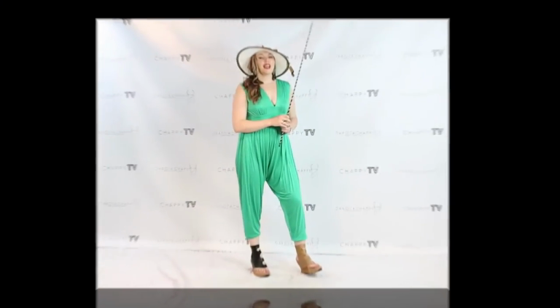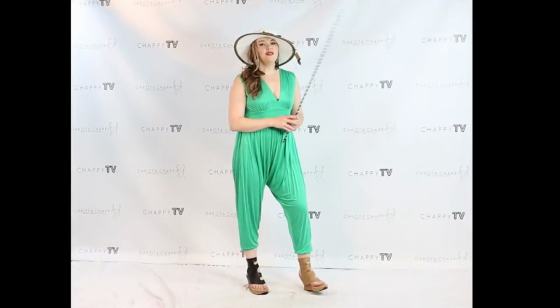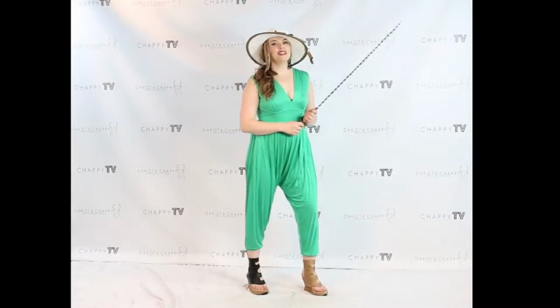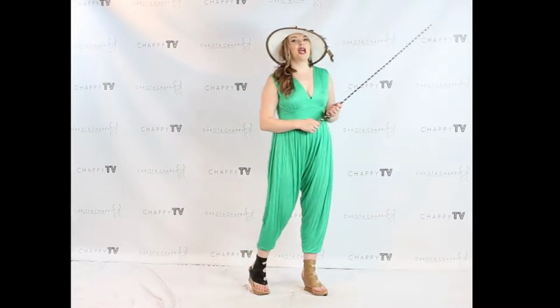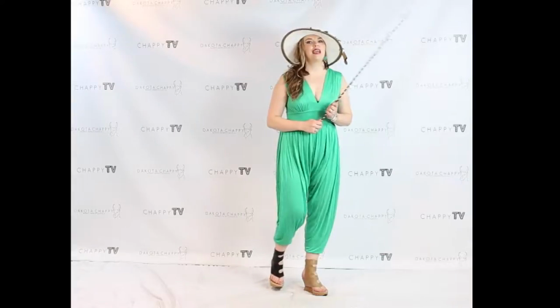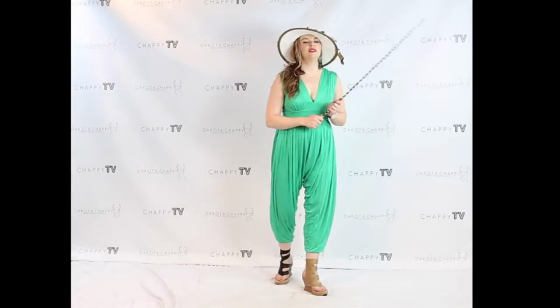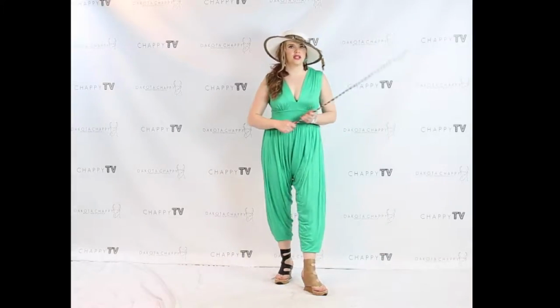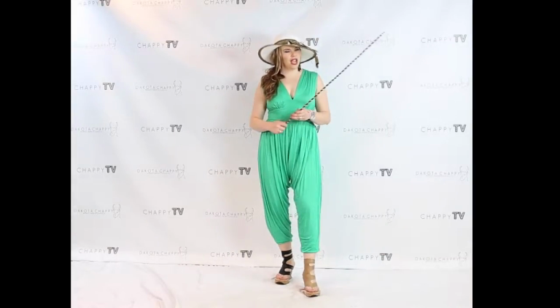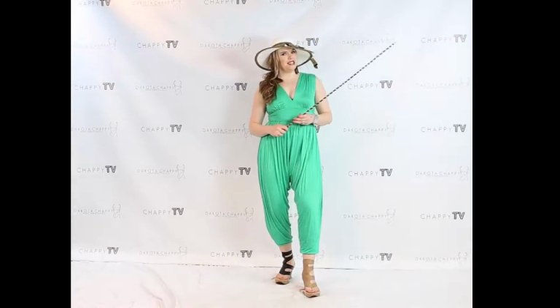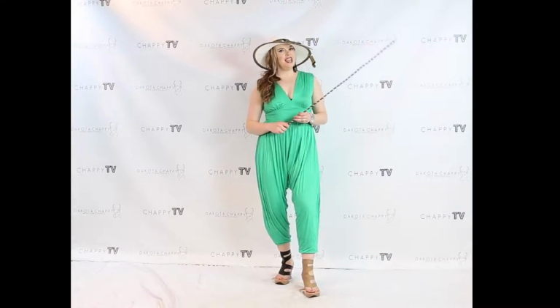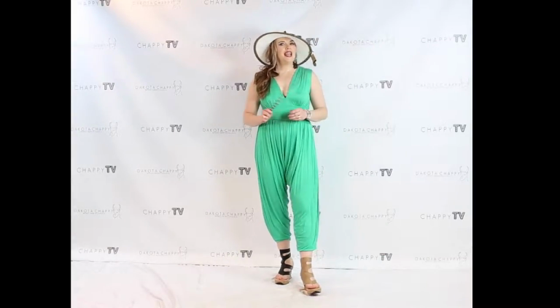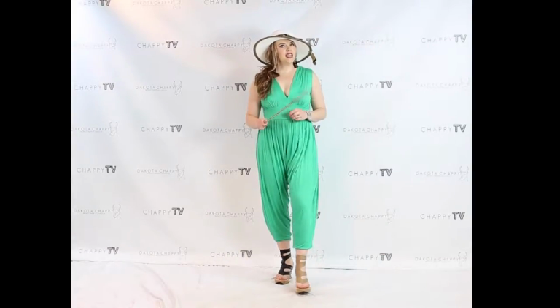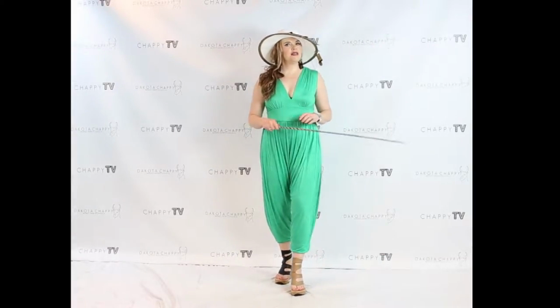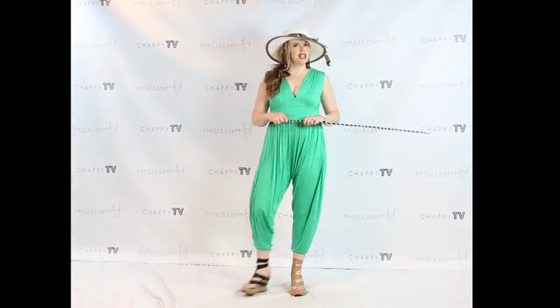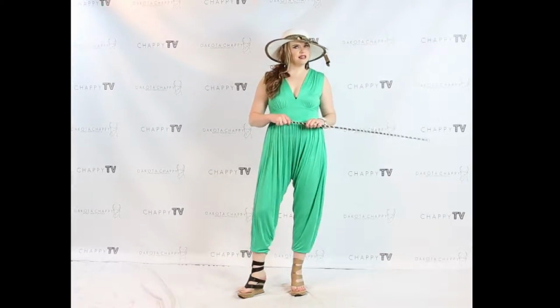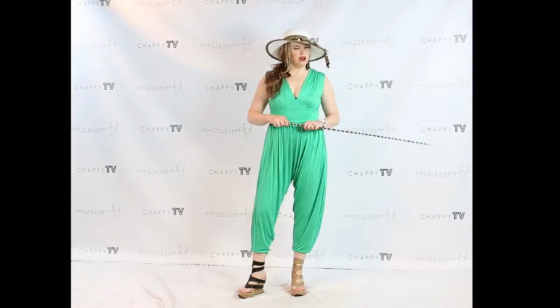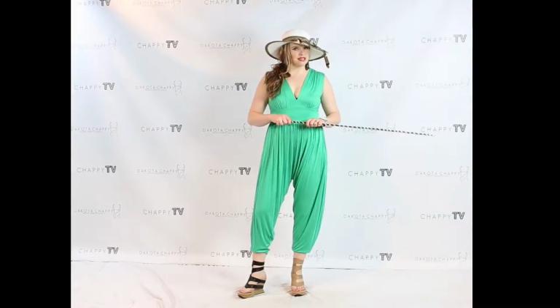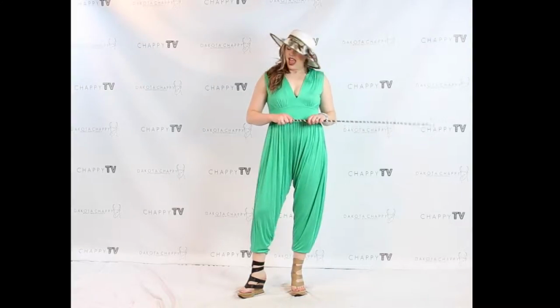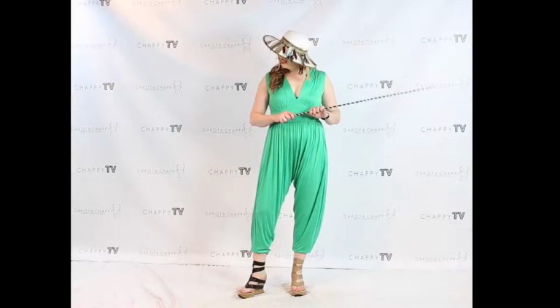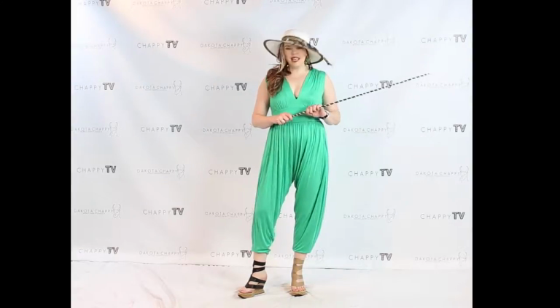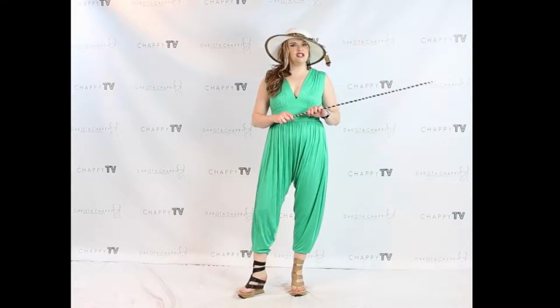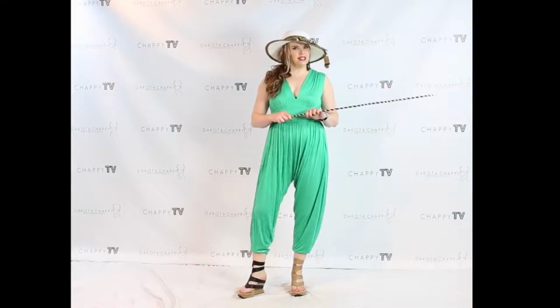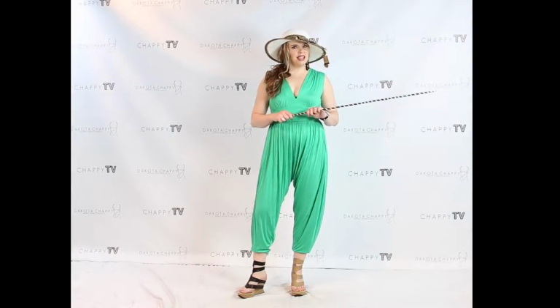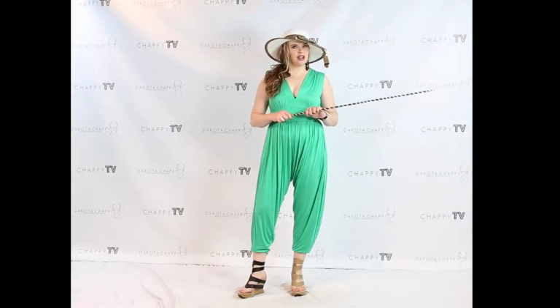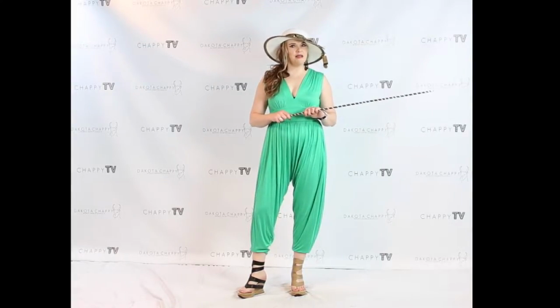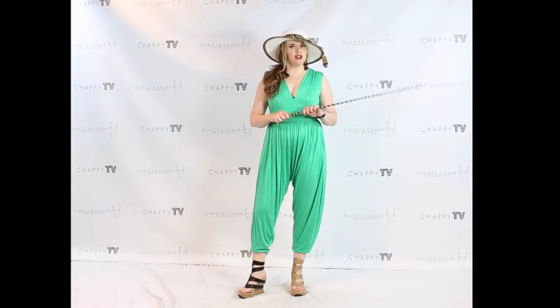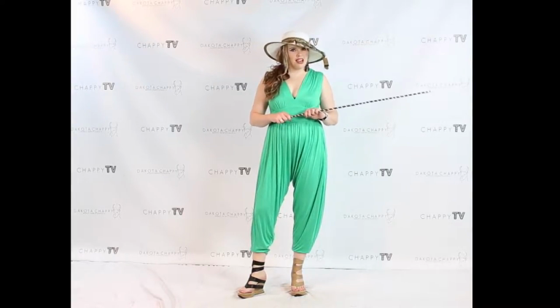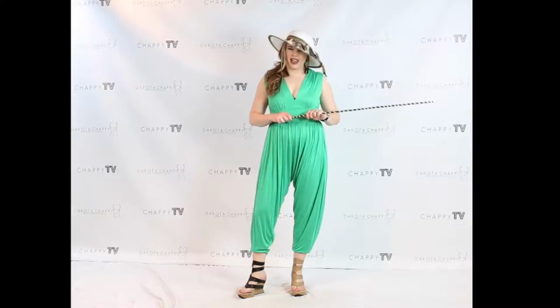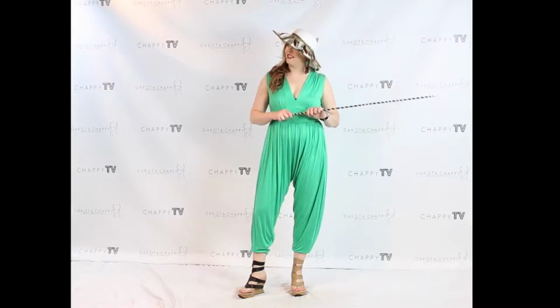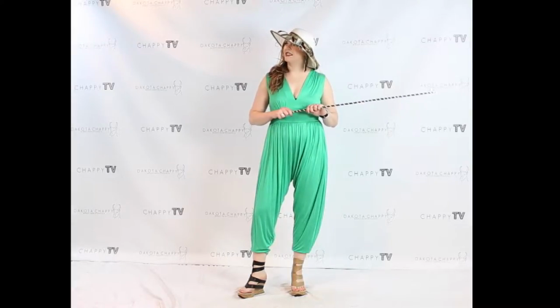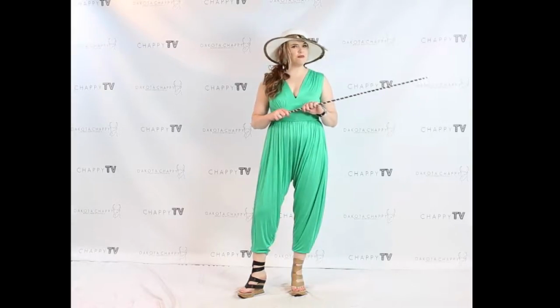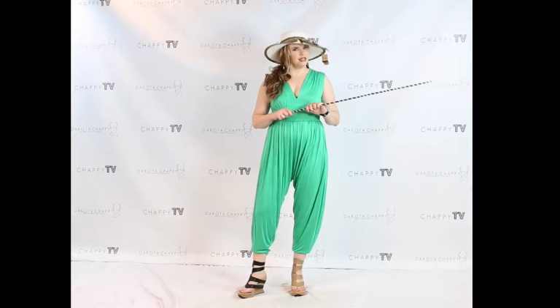Hi everybody, this is Chaffee back here with you for some Chaffee TV, and tonight we have the spectacular new arrivals. I am in a jumper, ladies and gentlemen — I am in a jumper and I am feeling super cute.